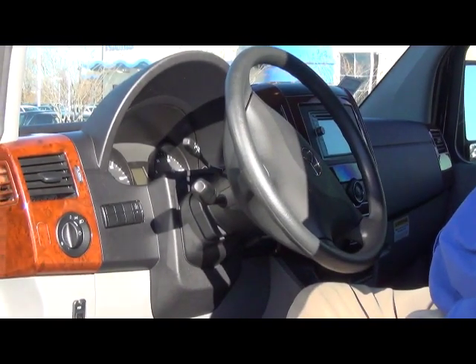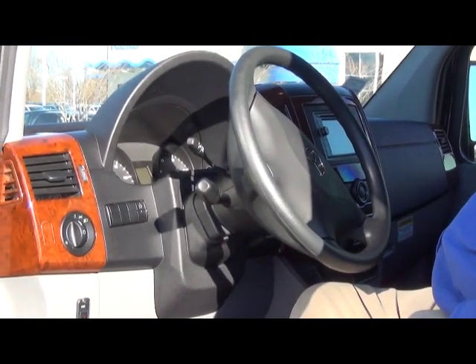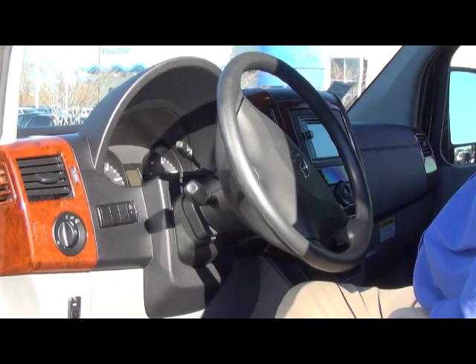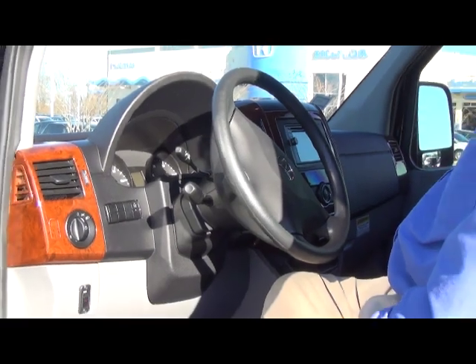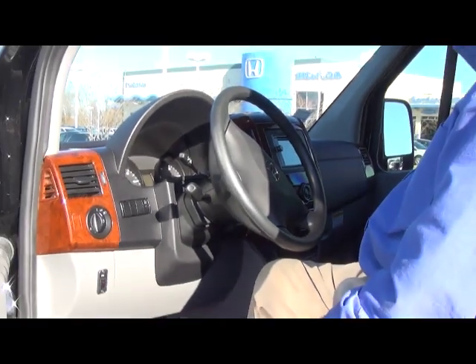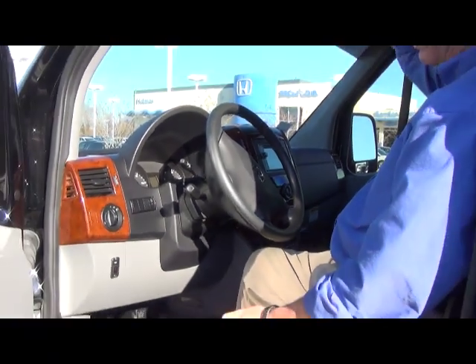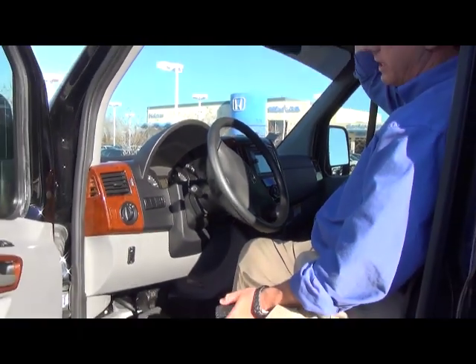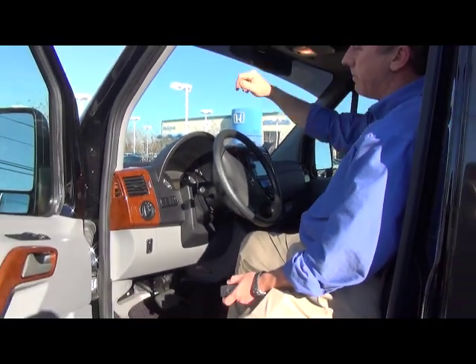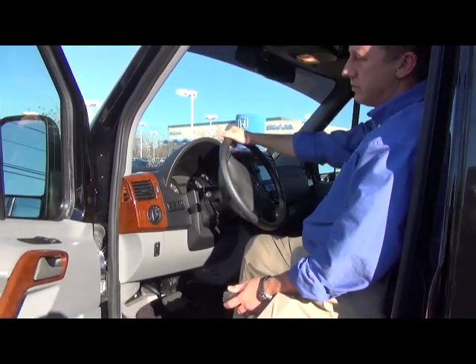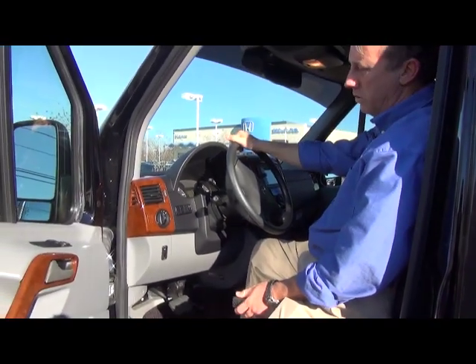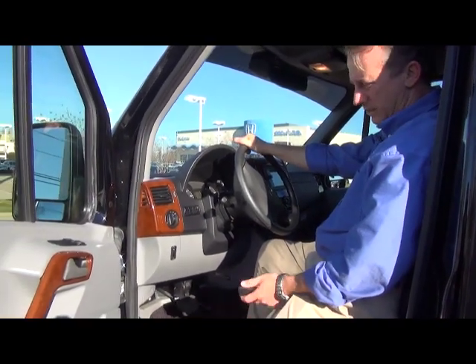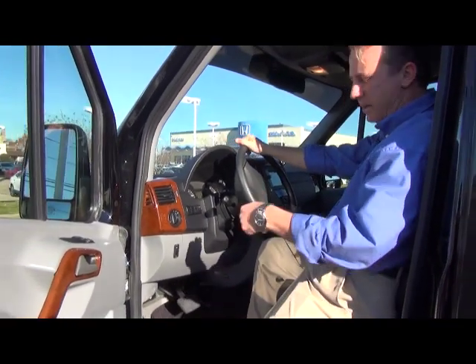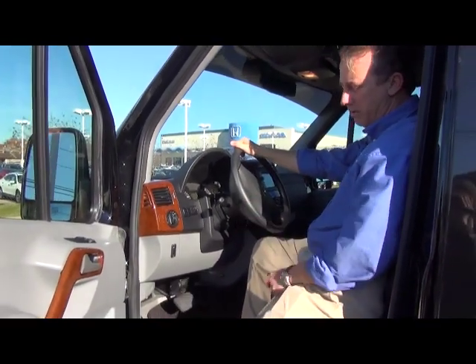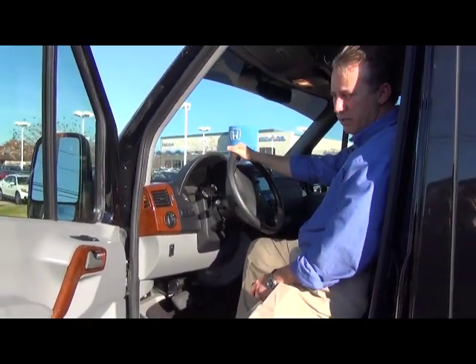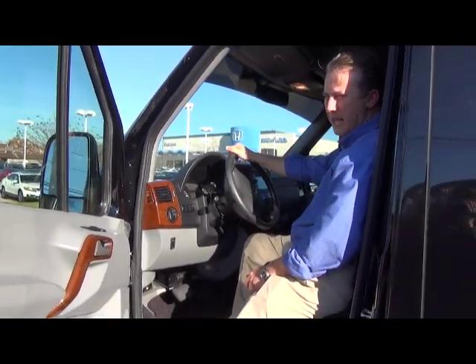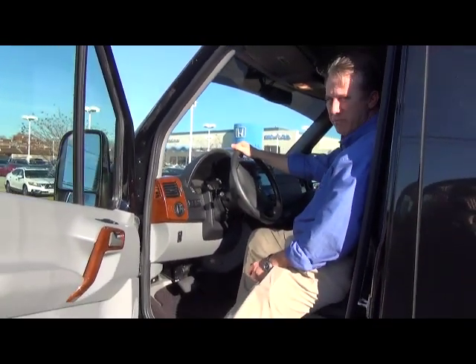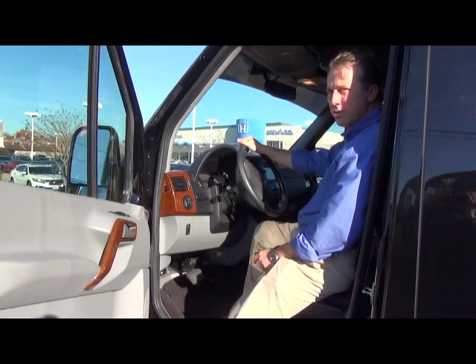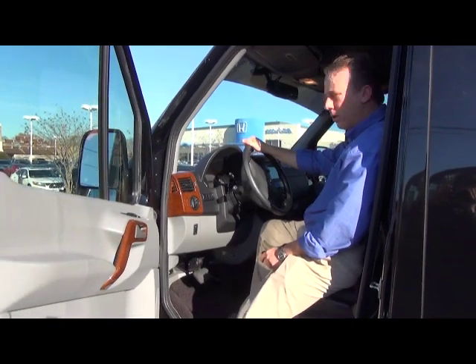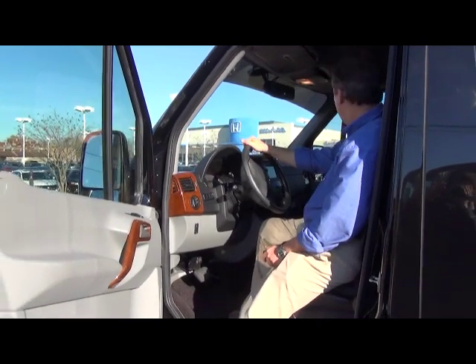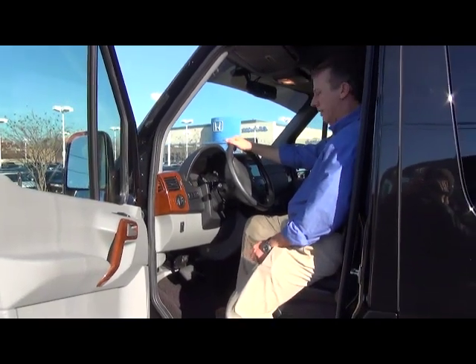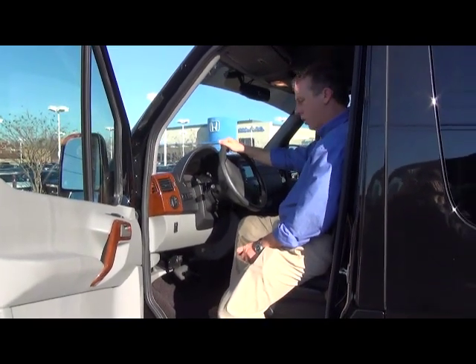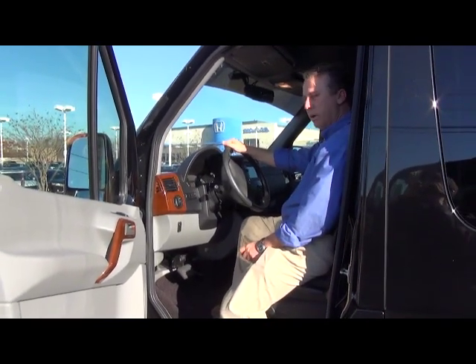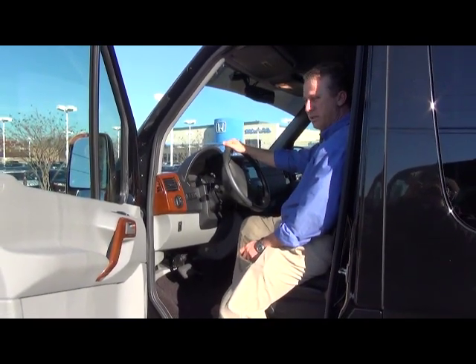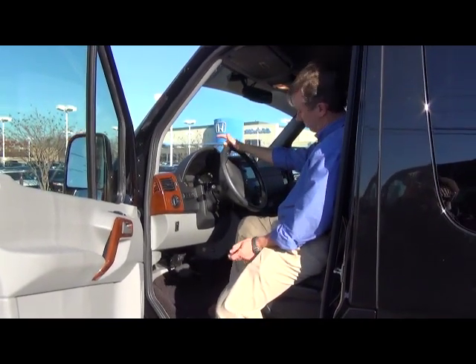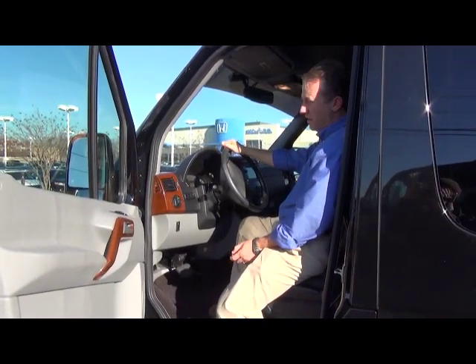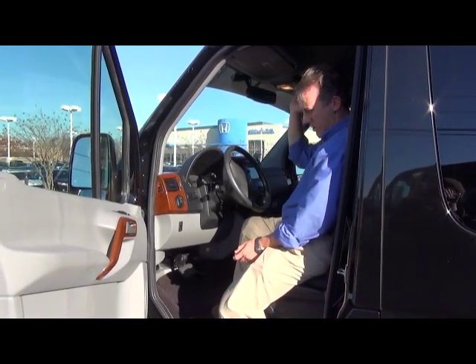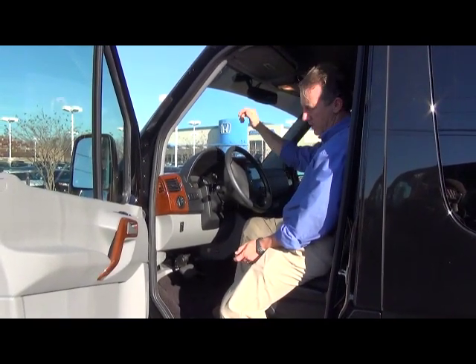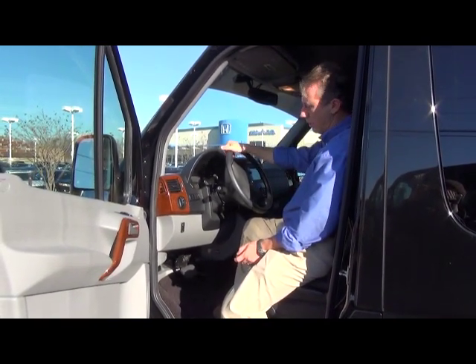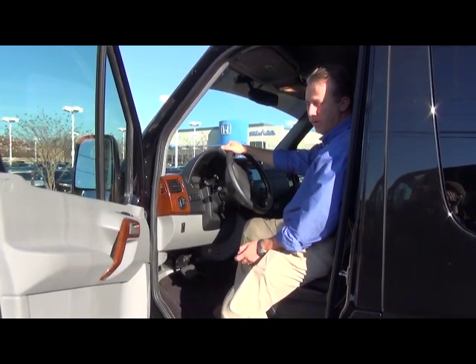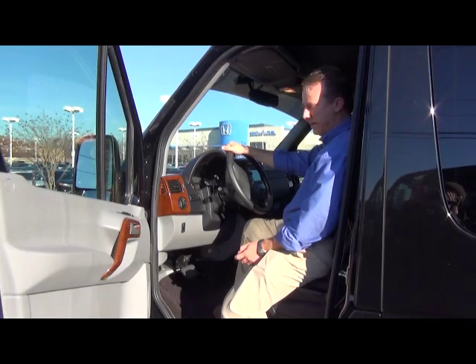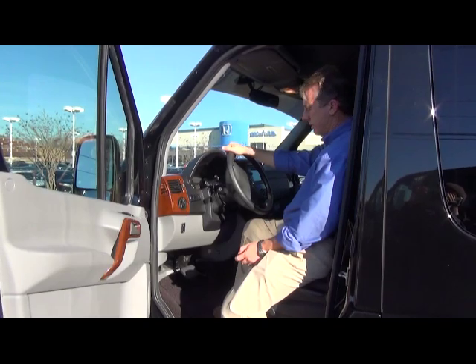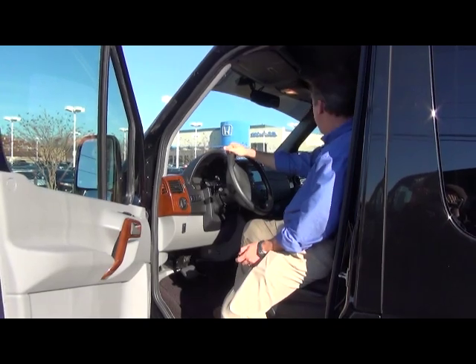This does have the factory roof AC unit on top, so in the hot summer months in Louisiana you'll stay cold, and in the cold winter months you'll stay warm. It's a very nice system in the back.